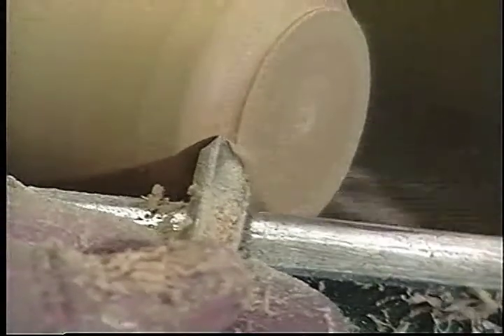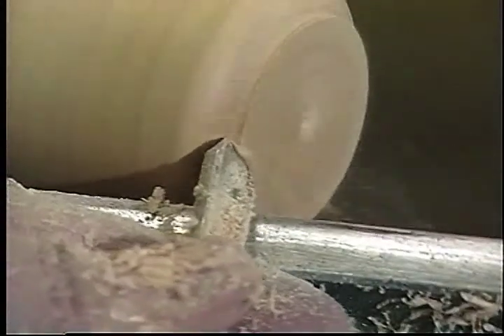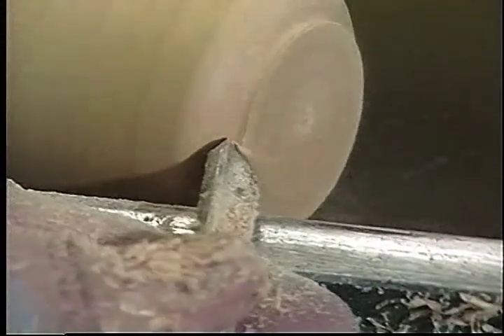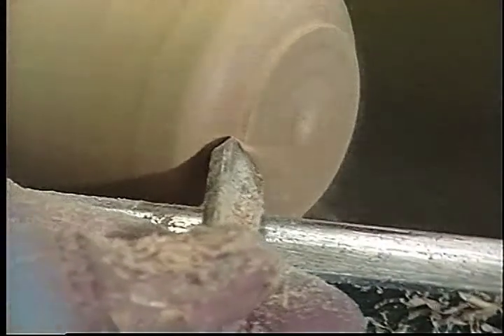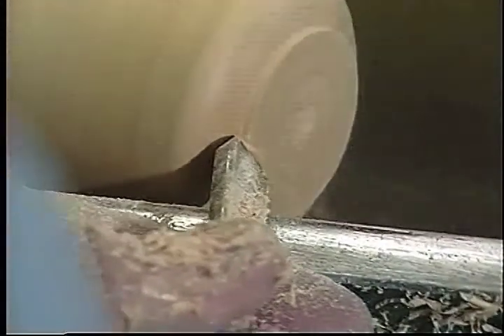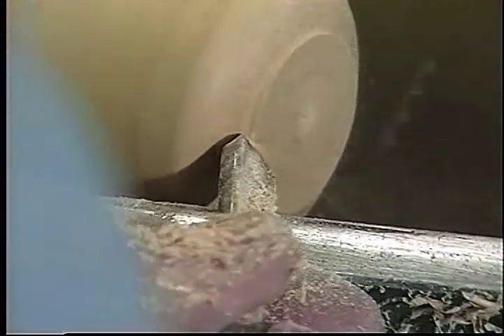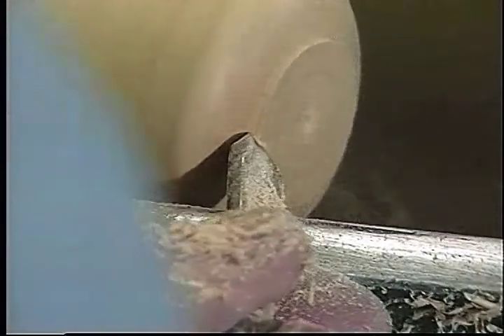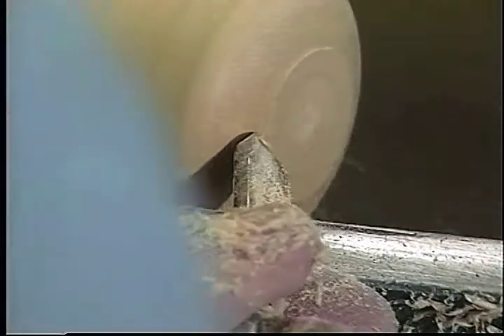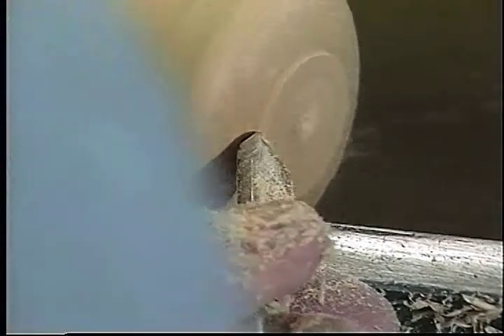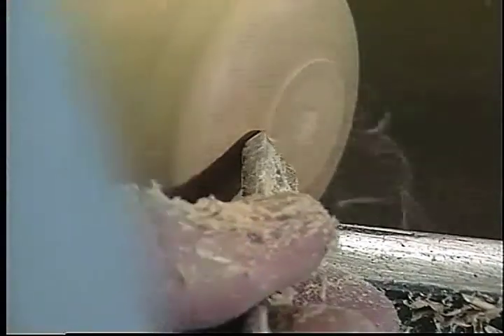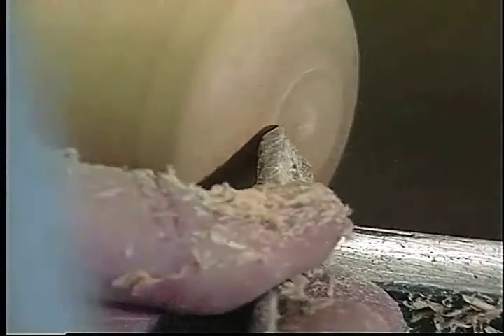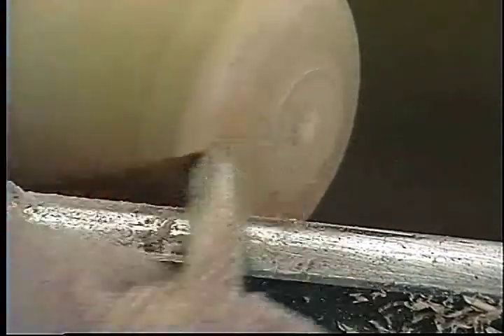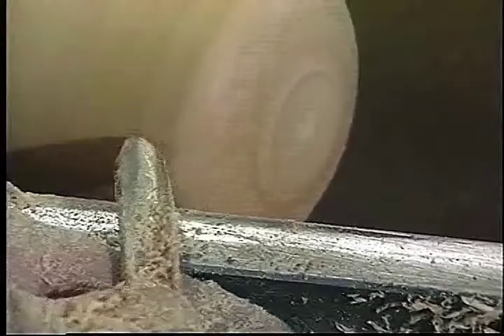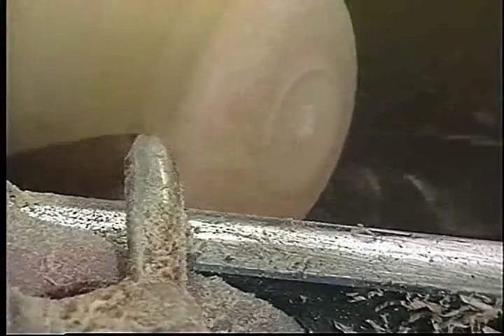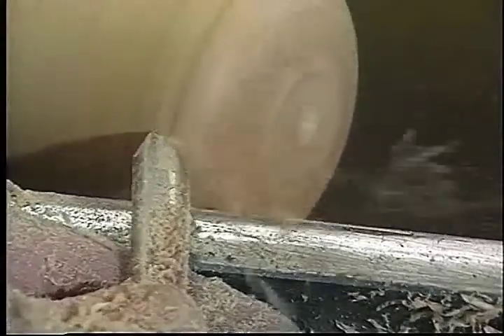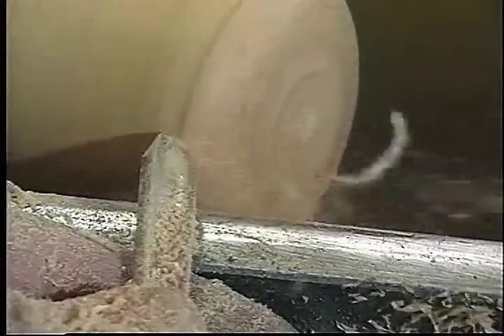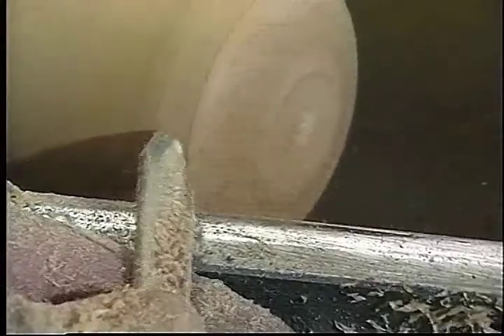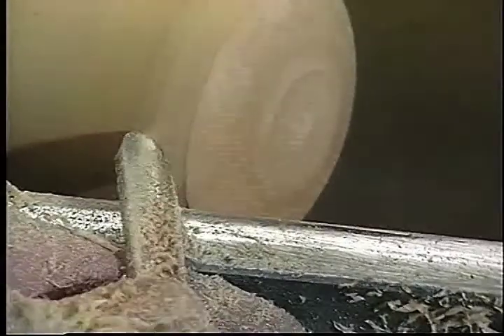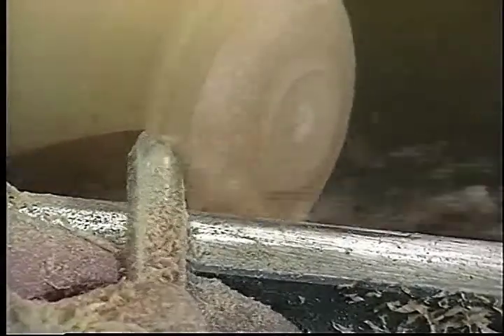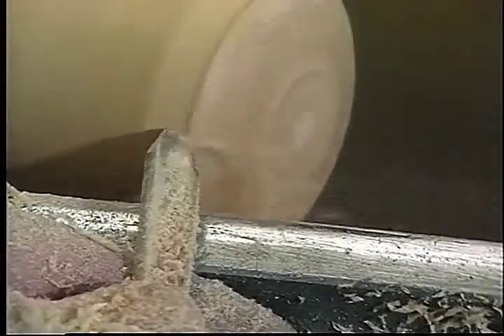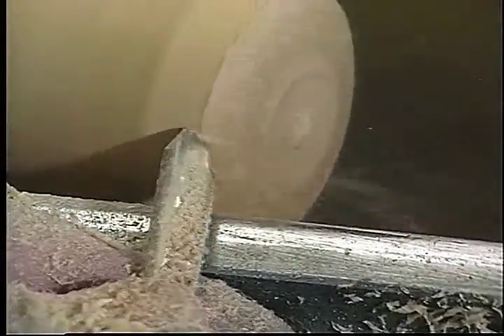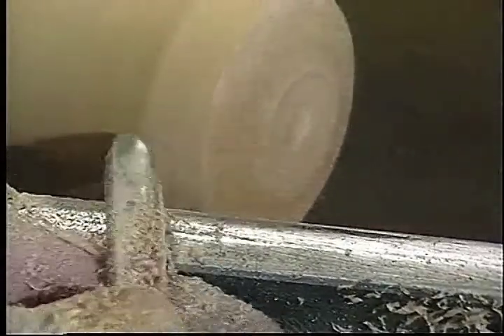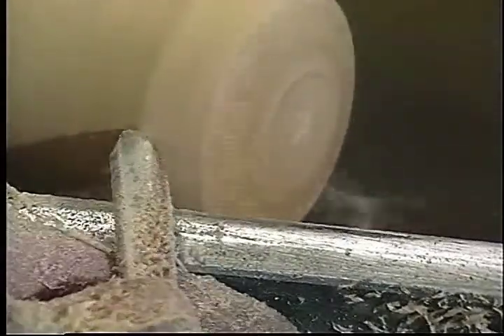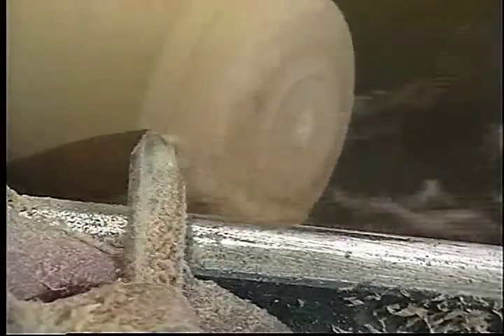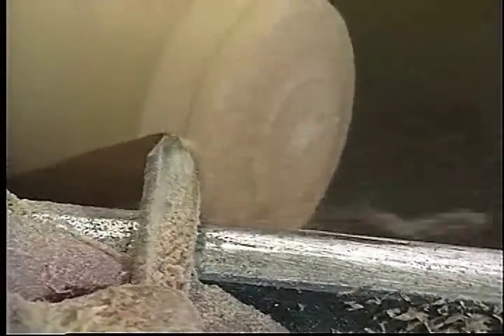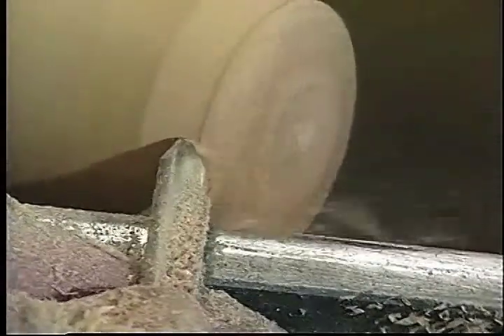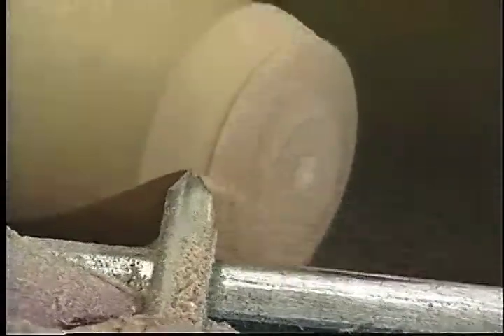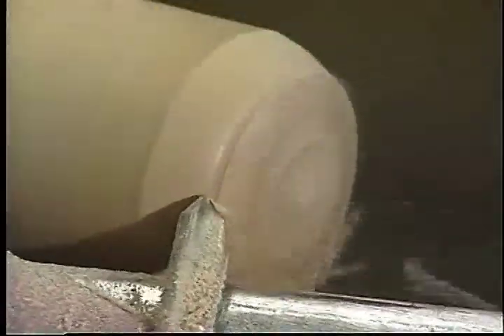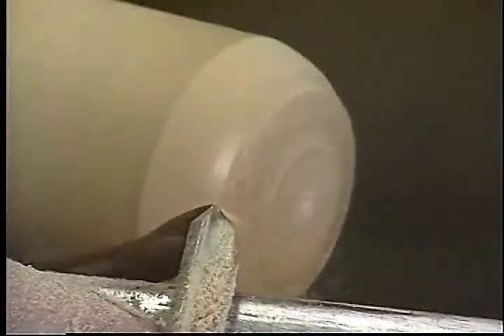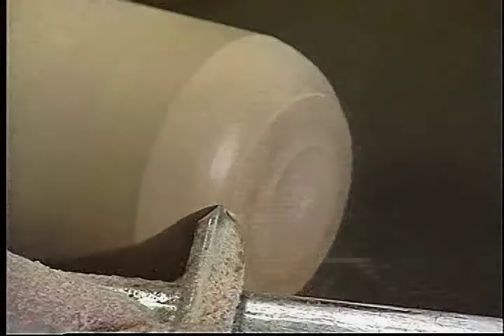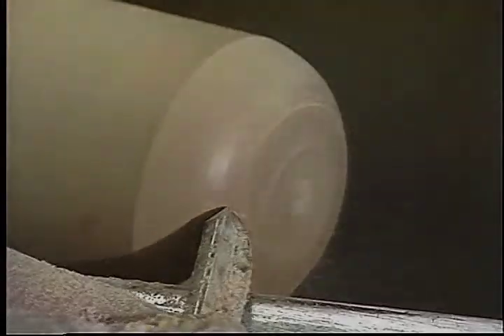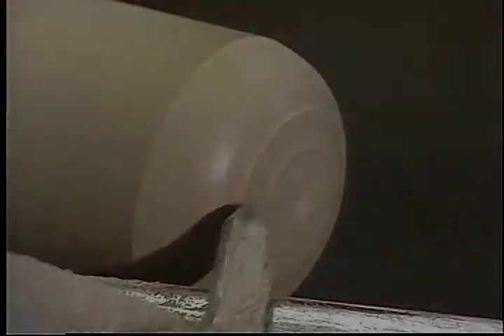I'm using the fingernail gouge, as you can see, to roll that radius. As it goes round the top surface, the flute of that gouge becomes a lot more vertical as I go across the top.